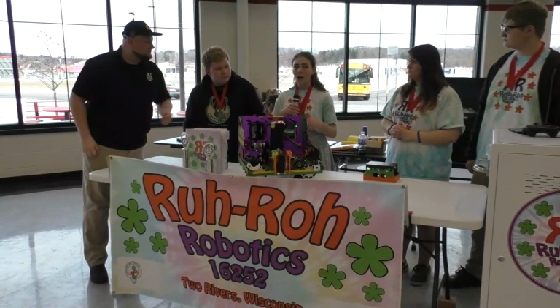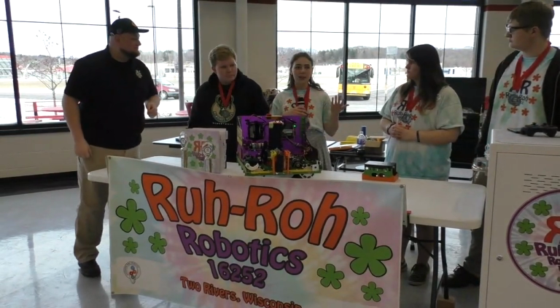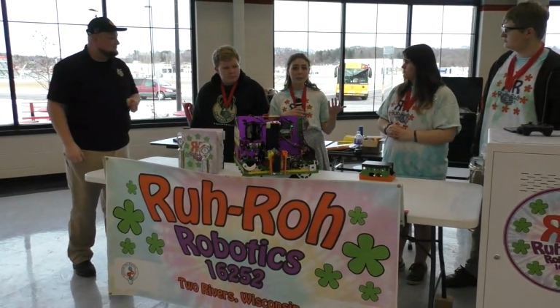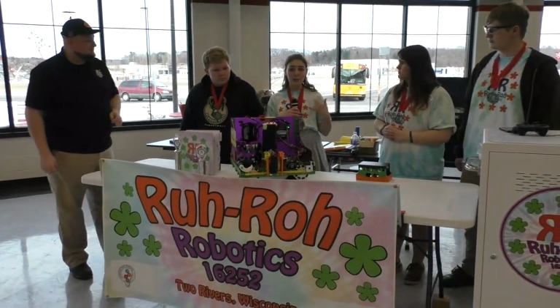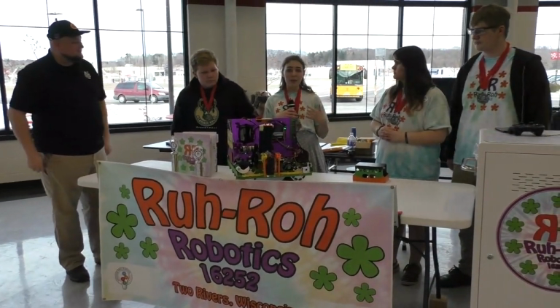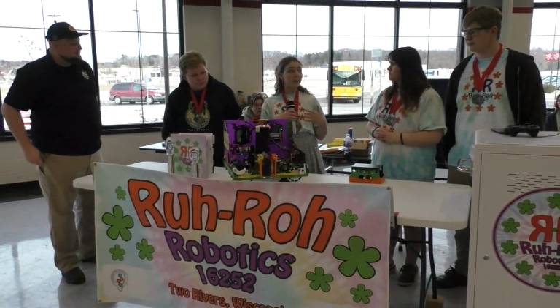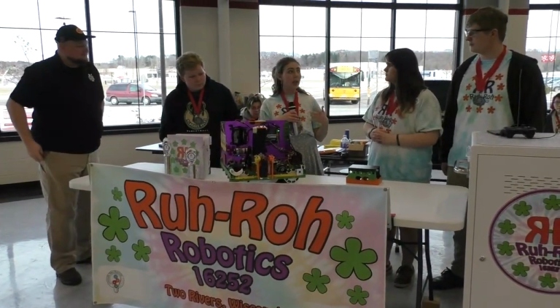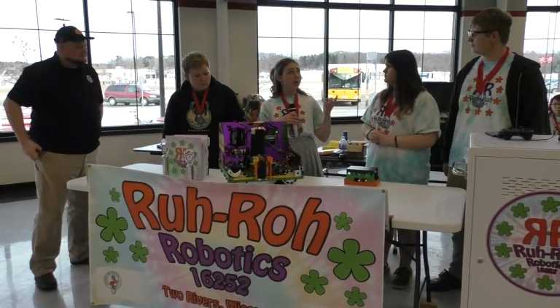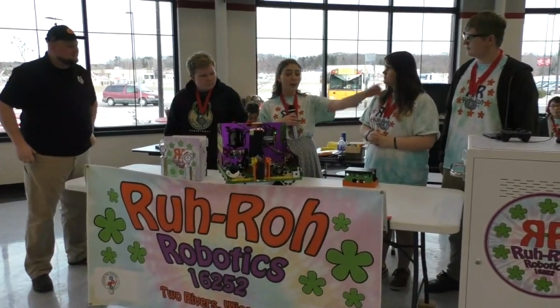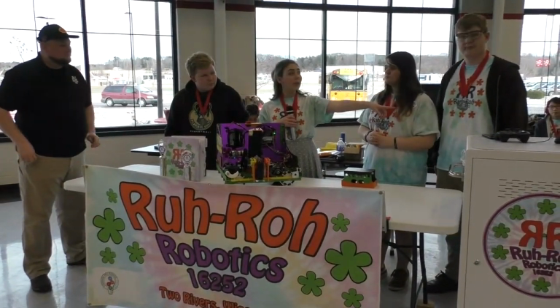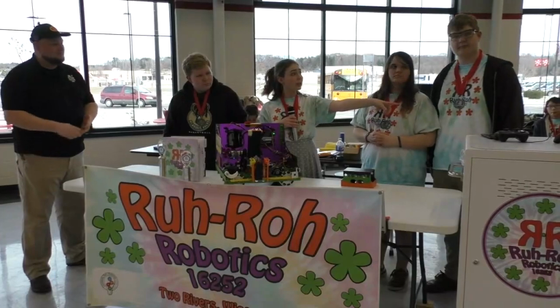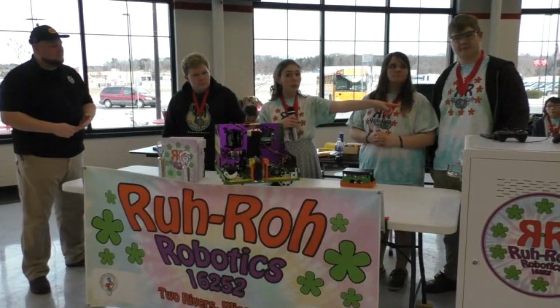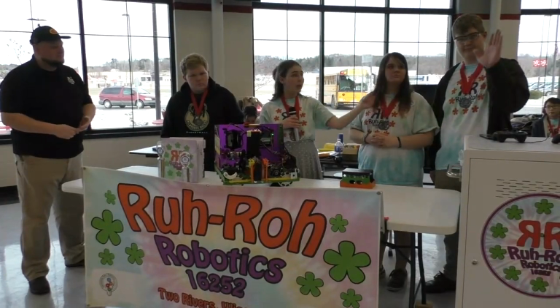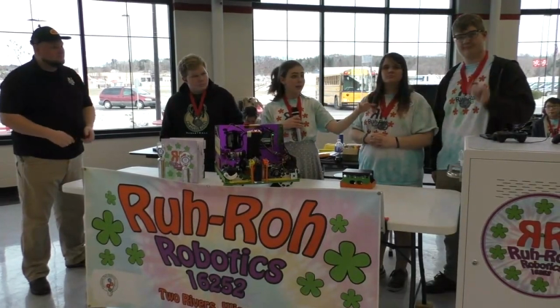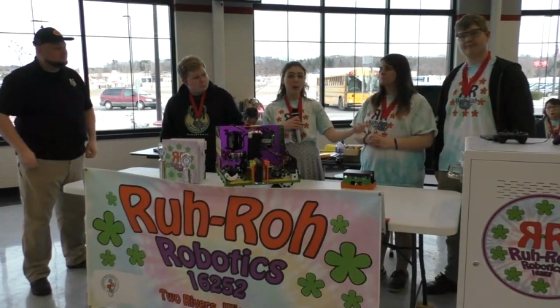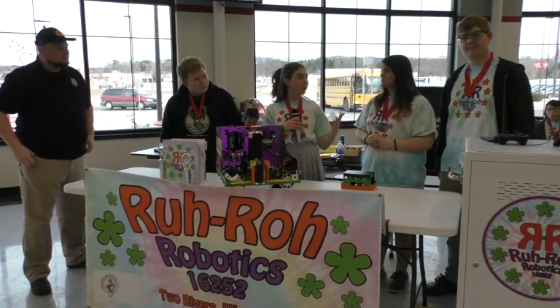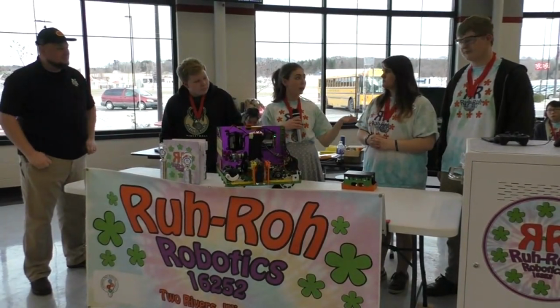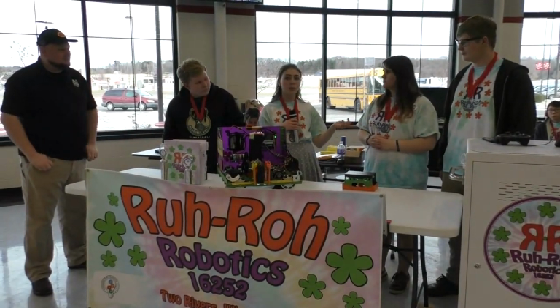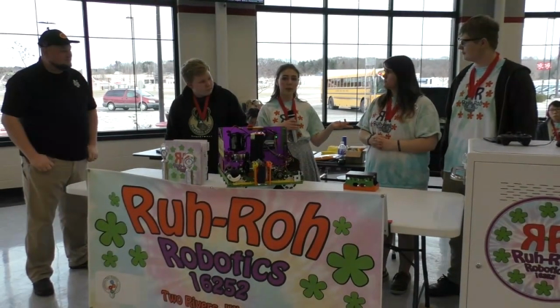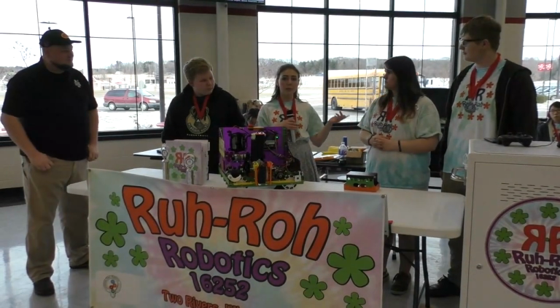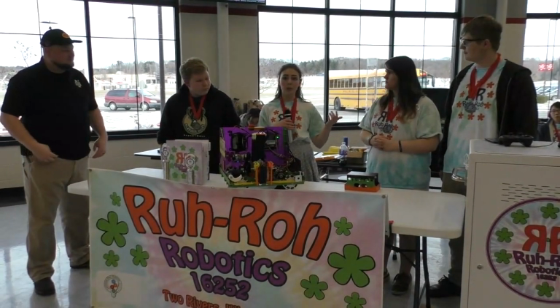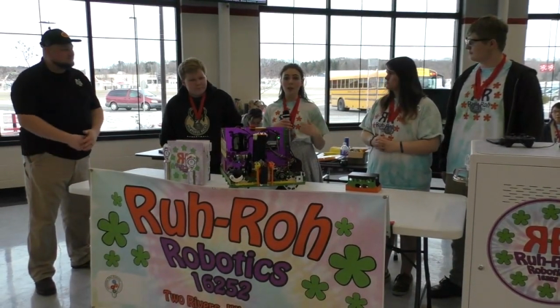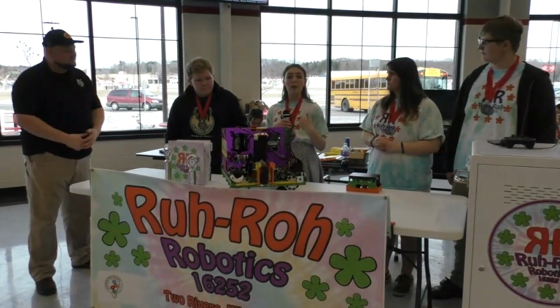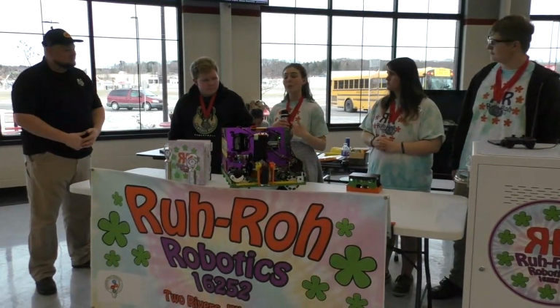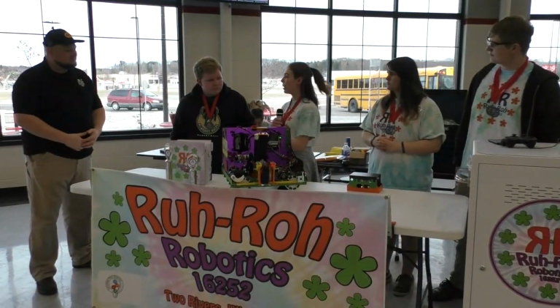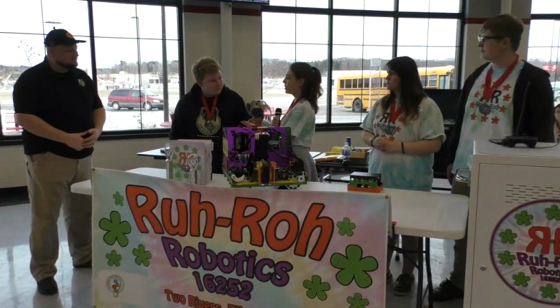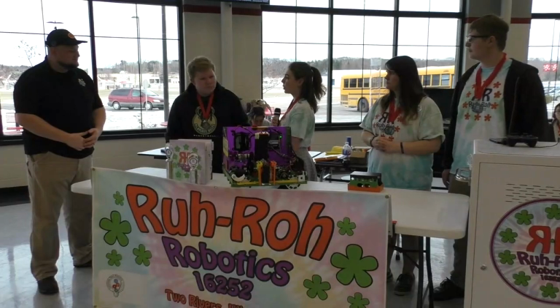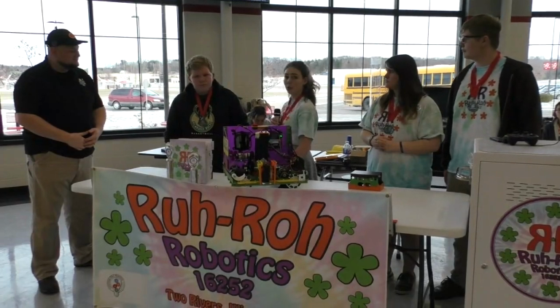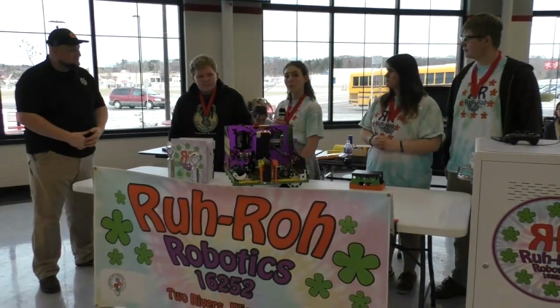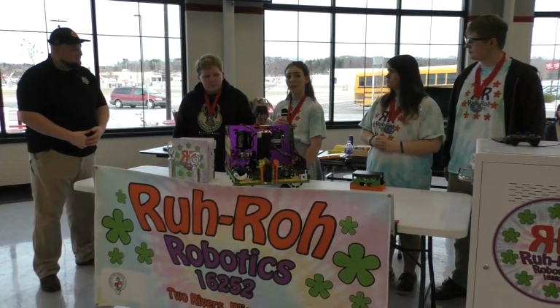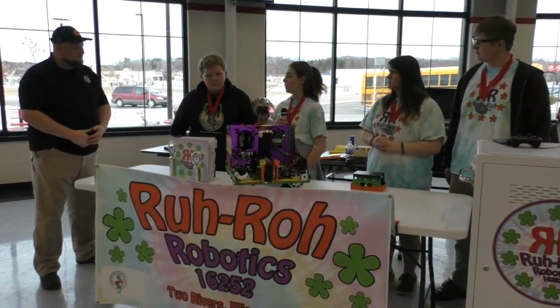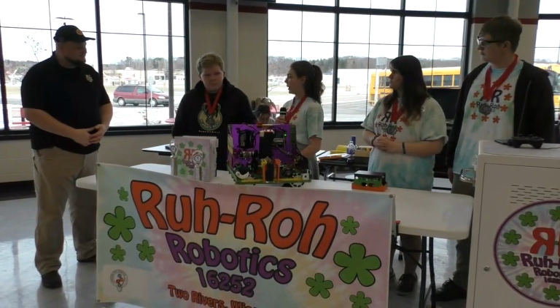Alright, so as mentioned, my name is Liberty and here is Luke, our driver. Zoe is our other driver. I'm our human player and this is our coach and human player as well, Nick.